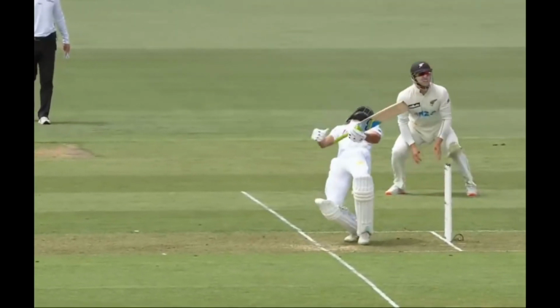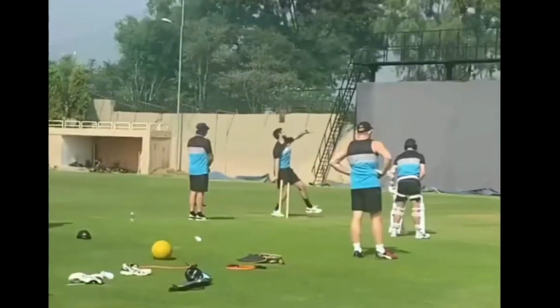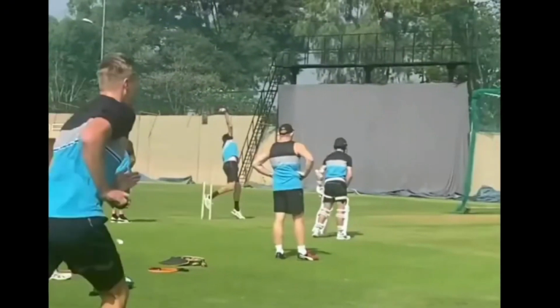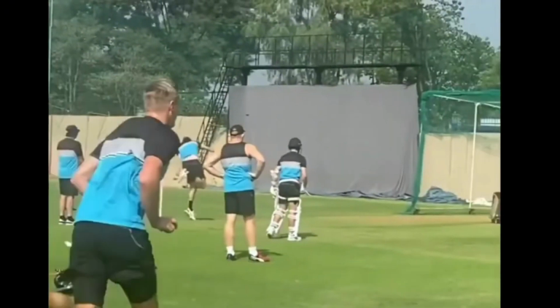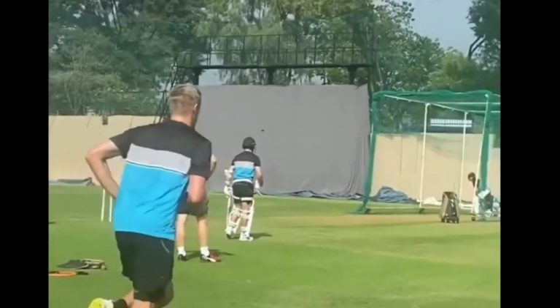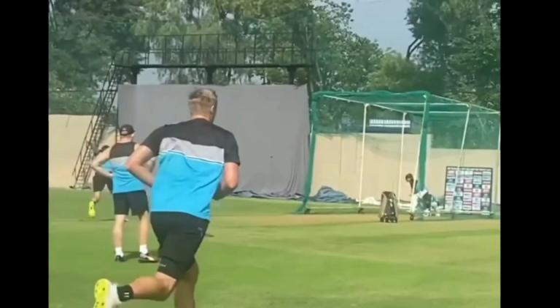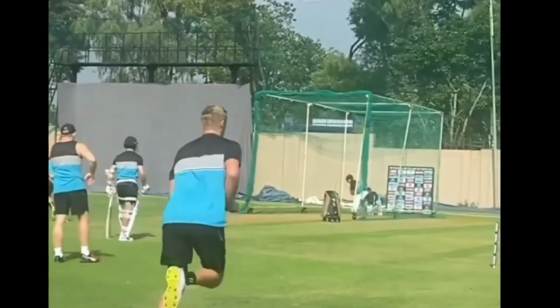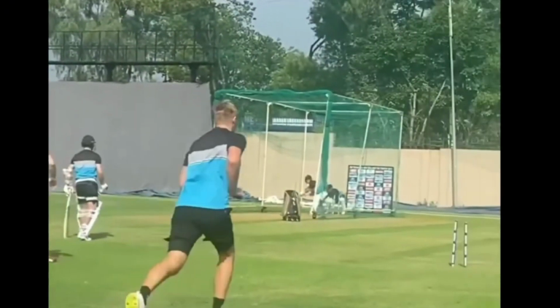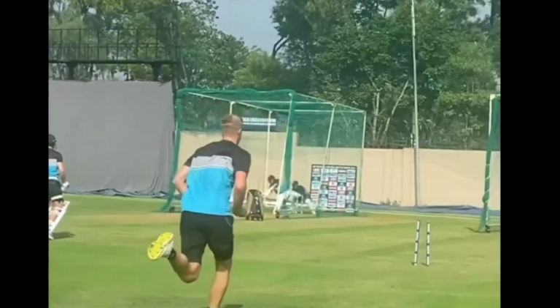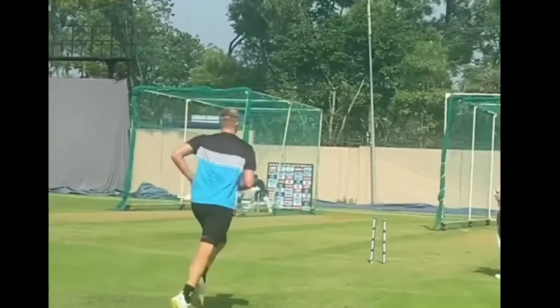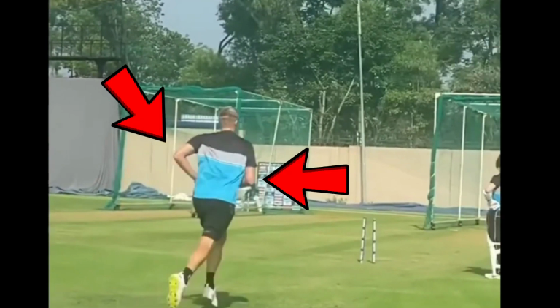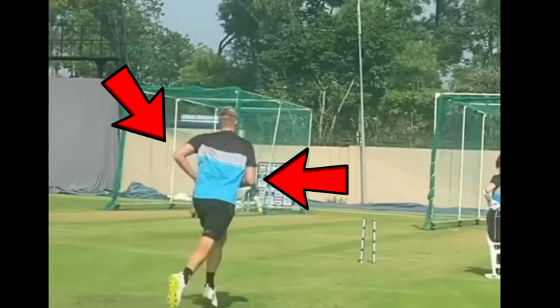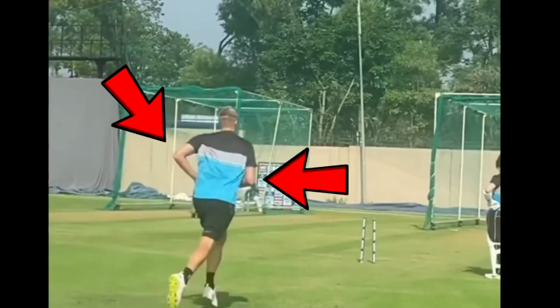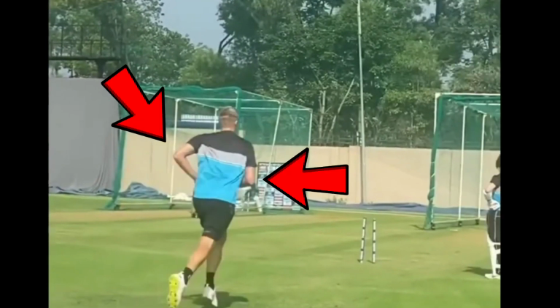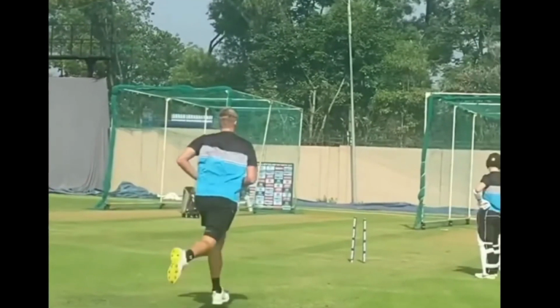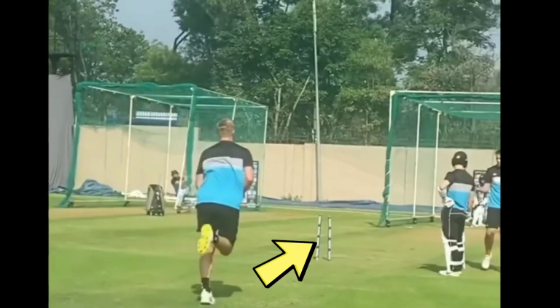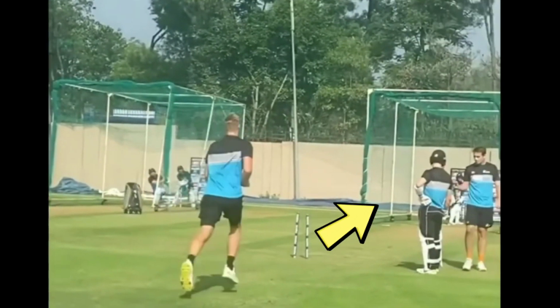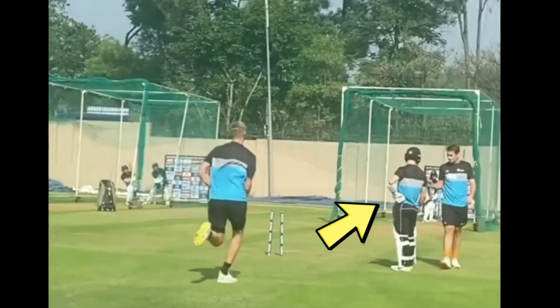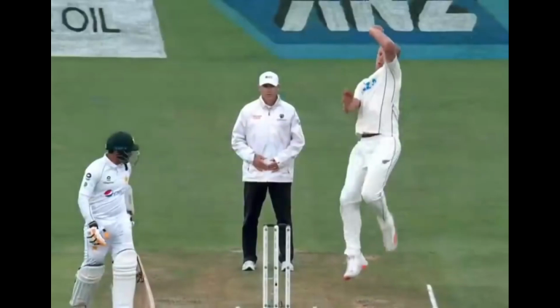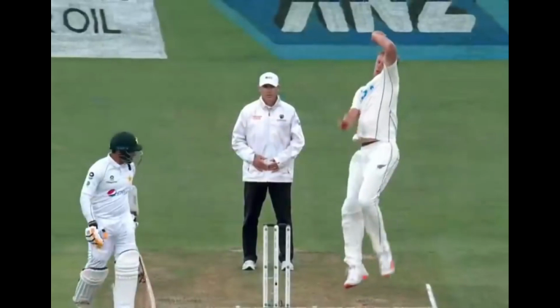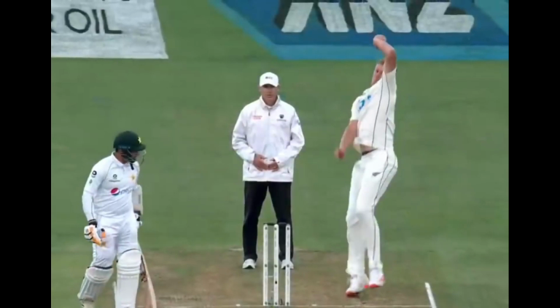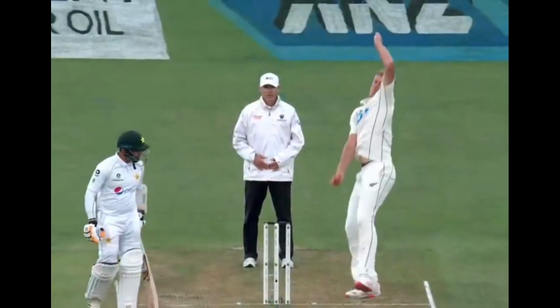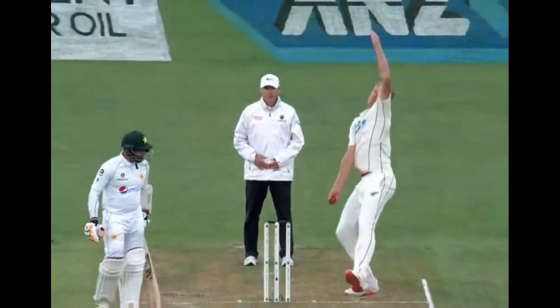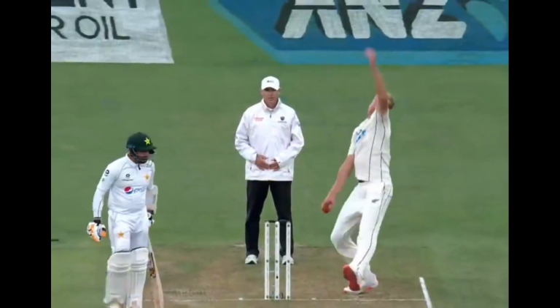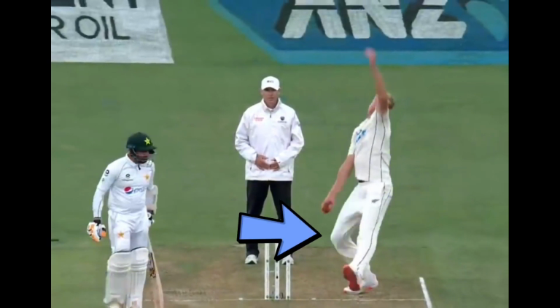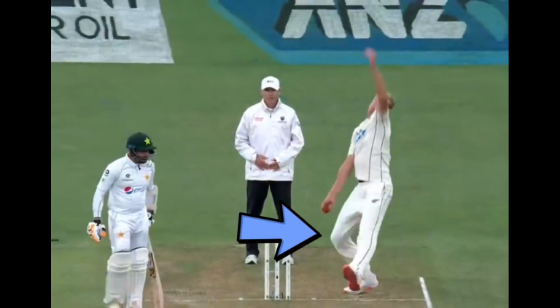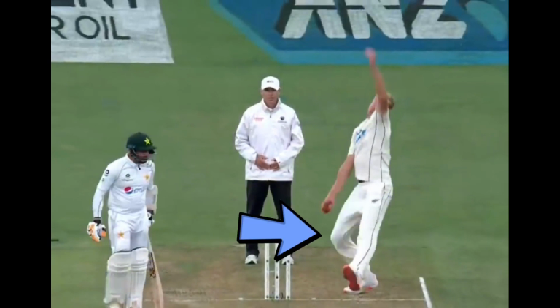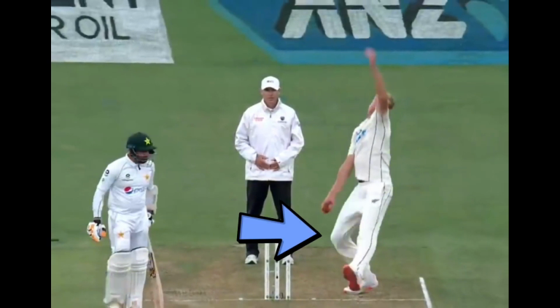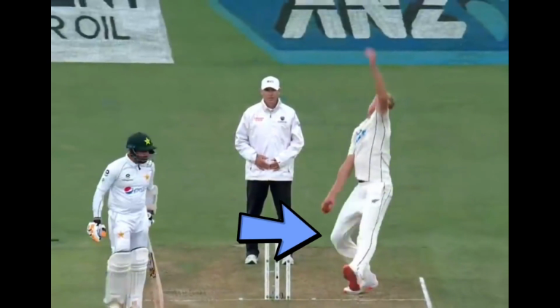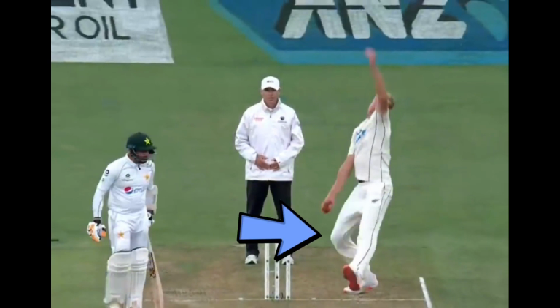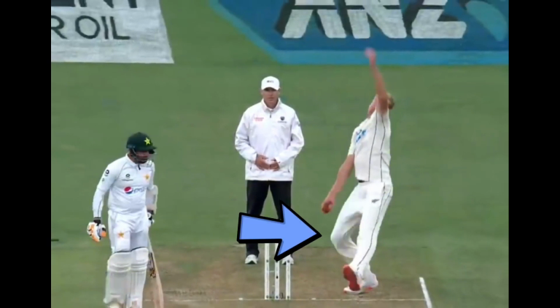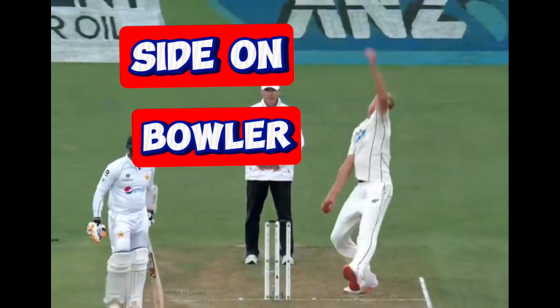Jameson, like many fast bowlers, has a smooth run-up to the crease and keeps his arms close to the body, maximising the forward momentum towards the crease. As Jameson enters his delivery stride, he lands on the back foot which points to the leg side, indicating he is a side-on bowler.